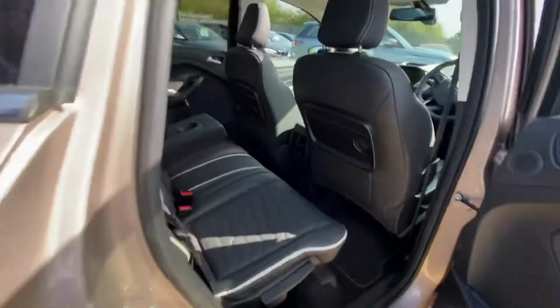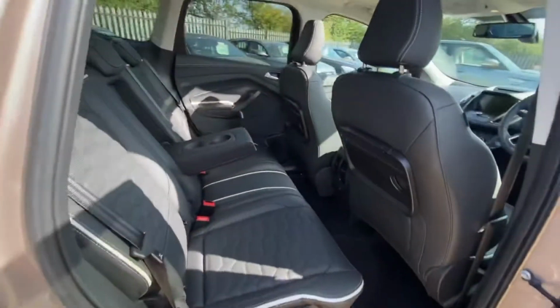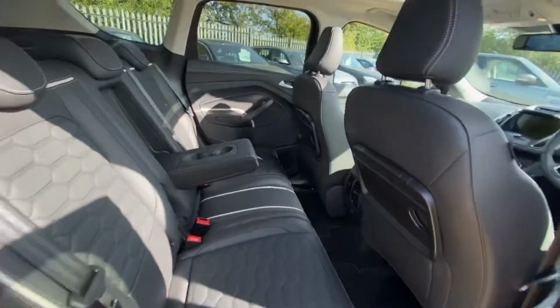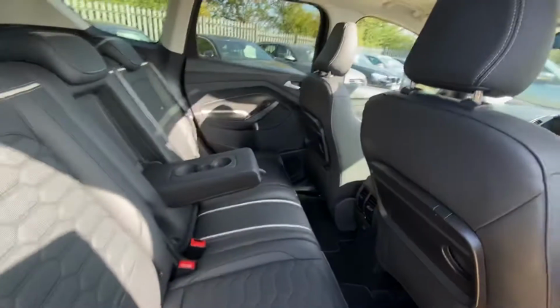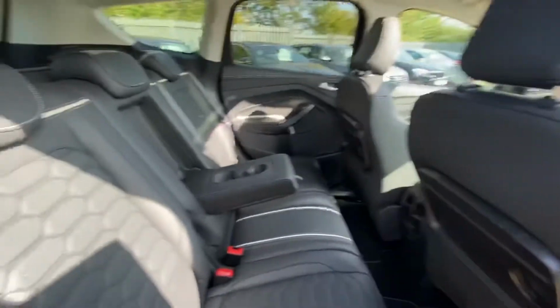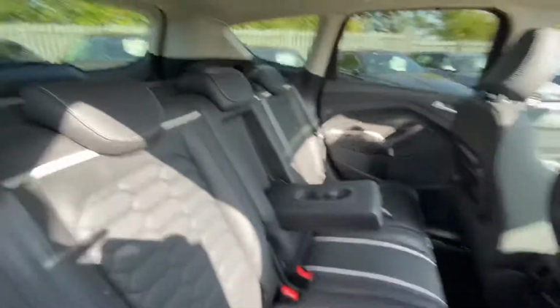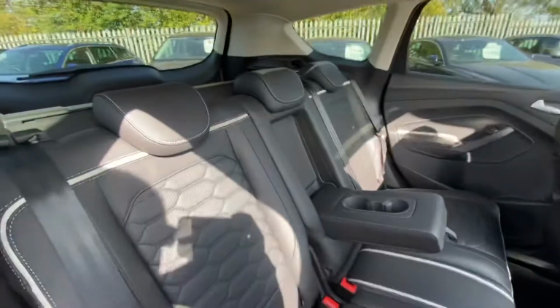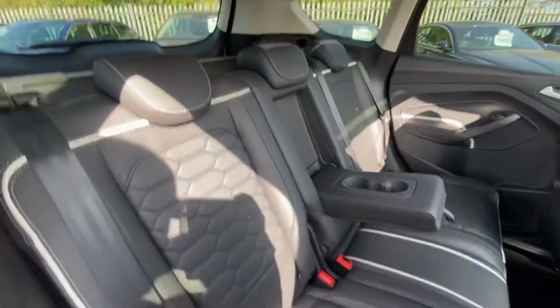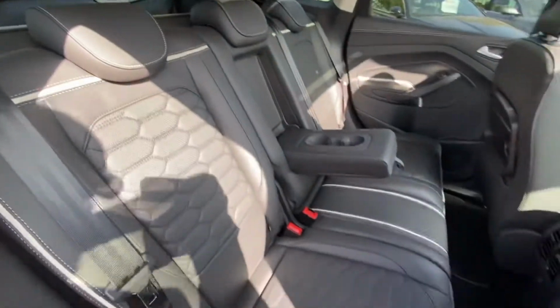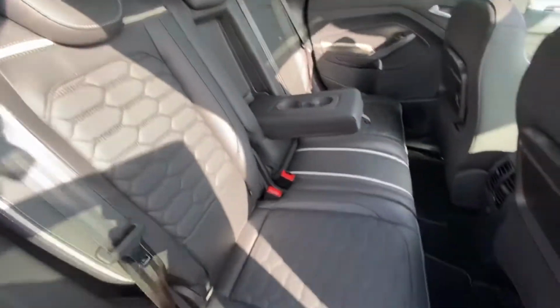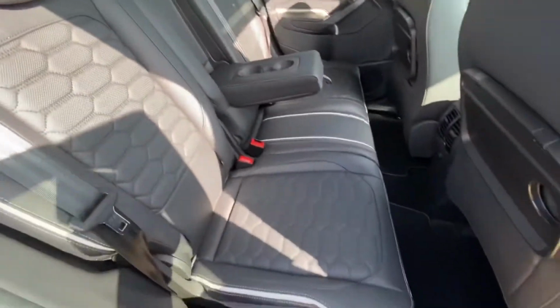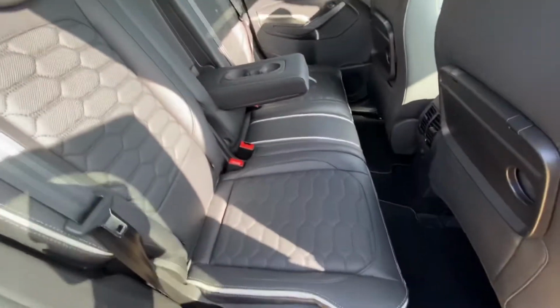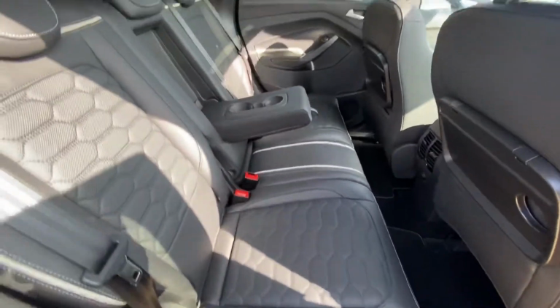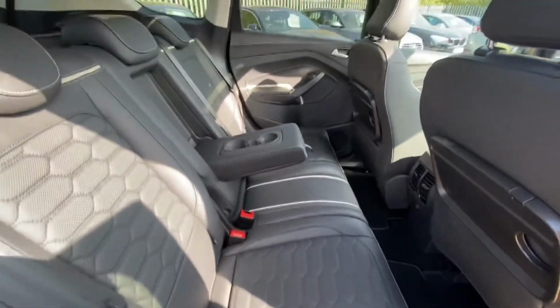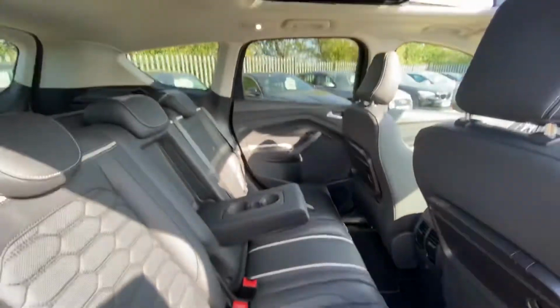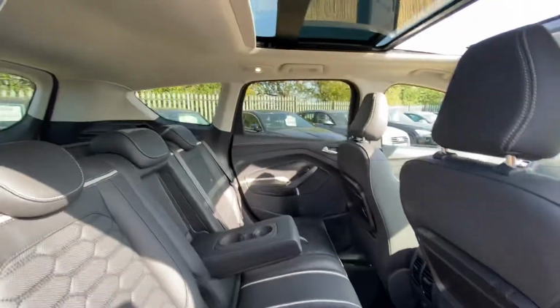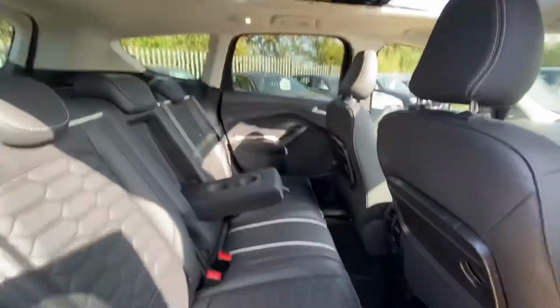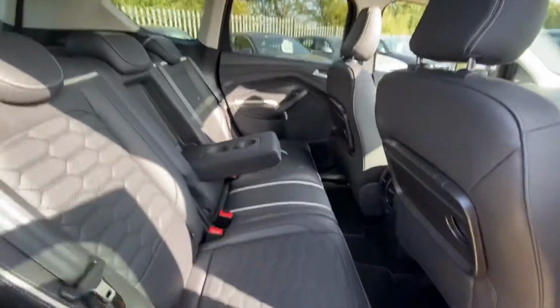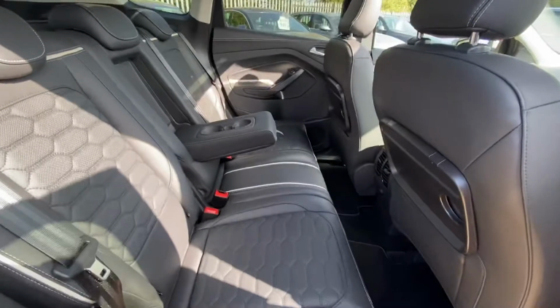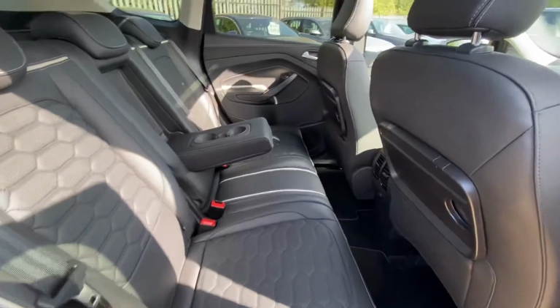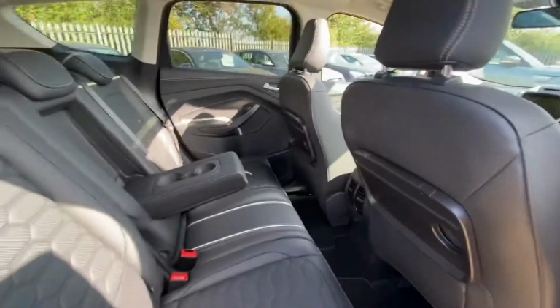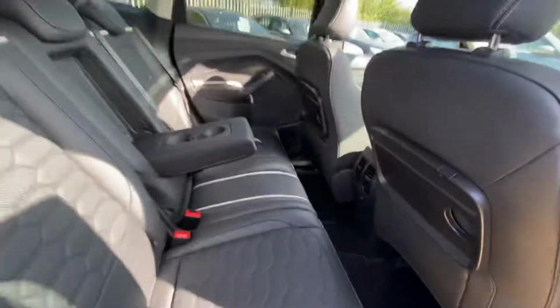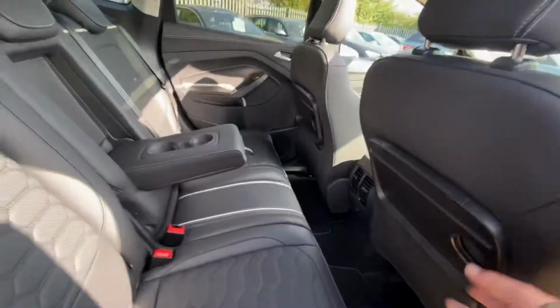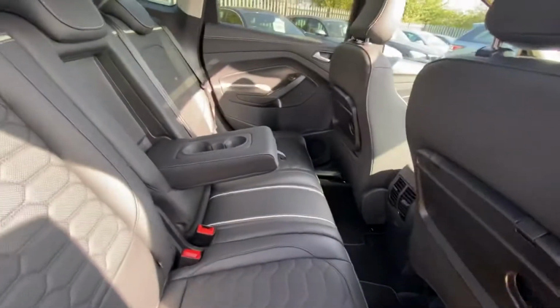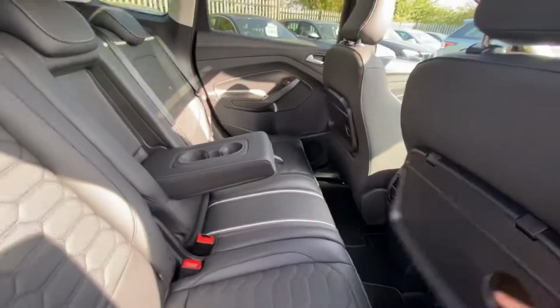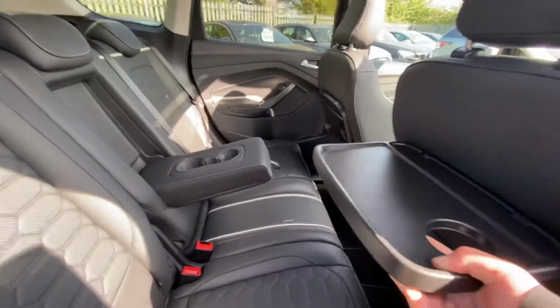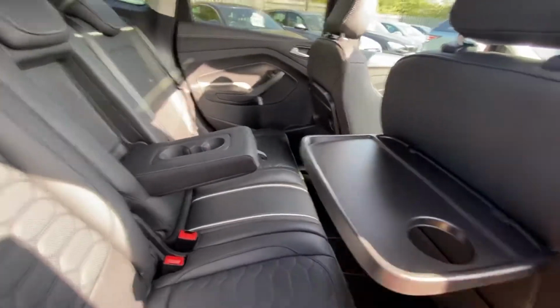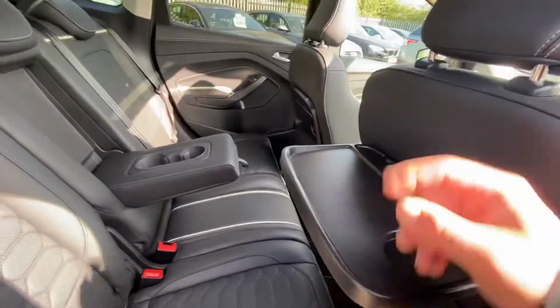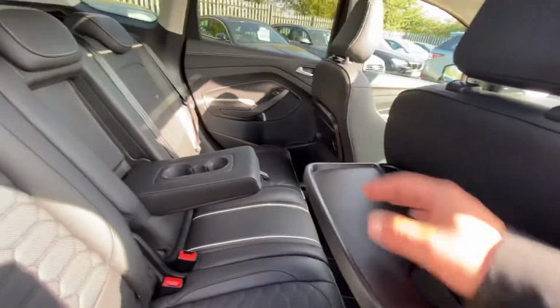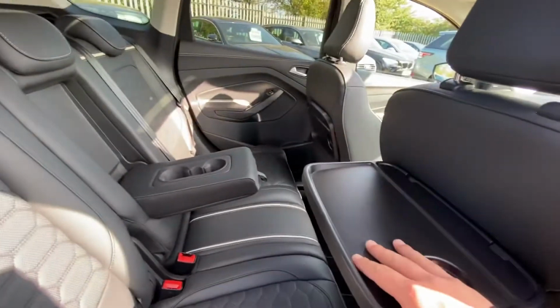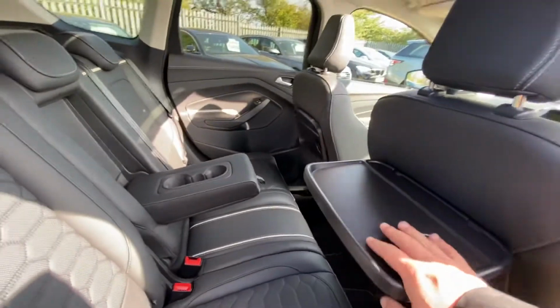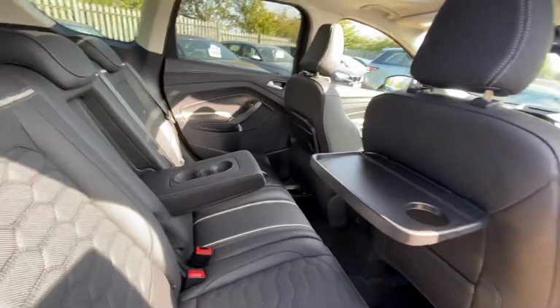Moving into the rear seats, the condition from this side is also very good. You can see we've got plenty of headroom as well as leg room, and you've got these foldable tables here for your passengers or children.